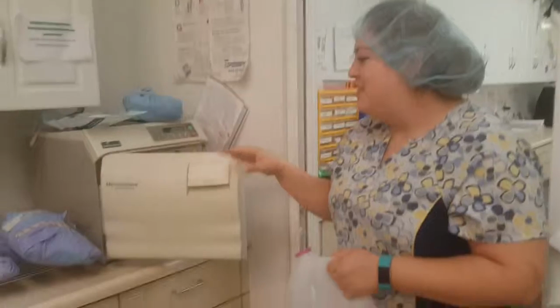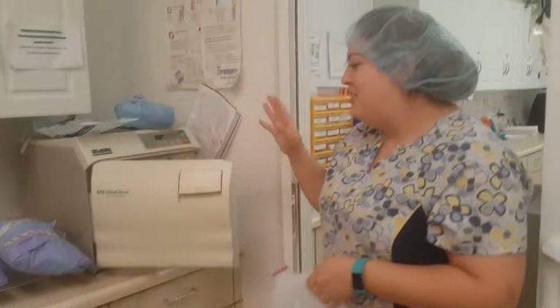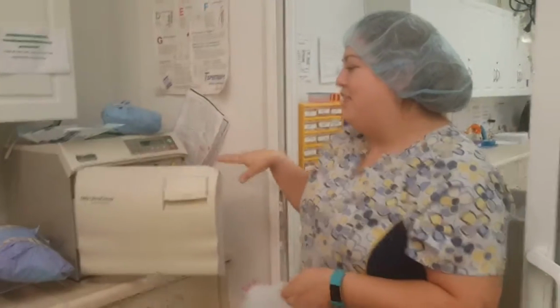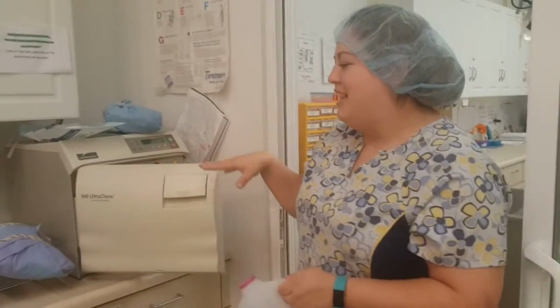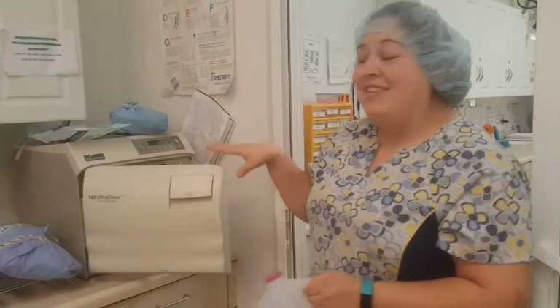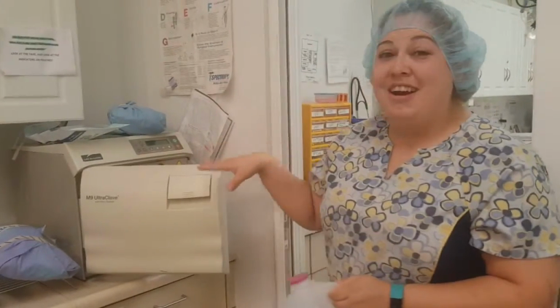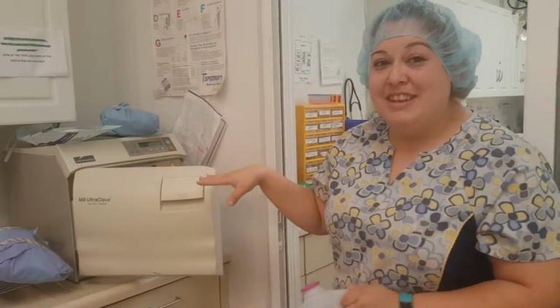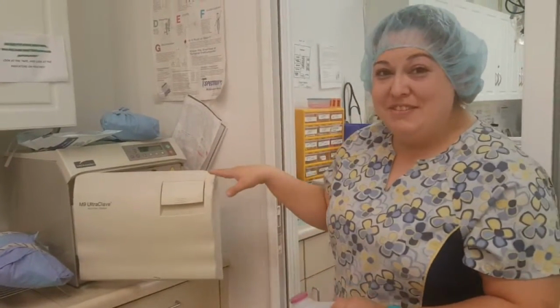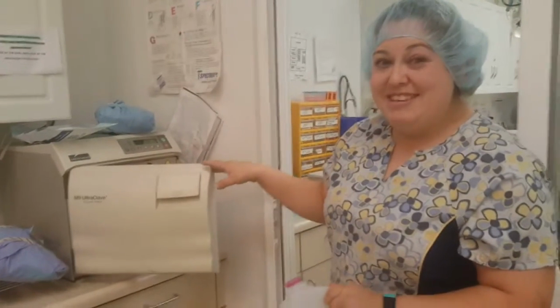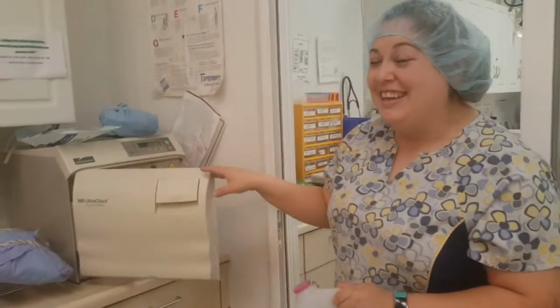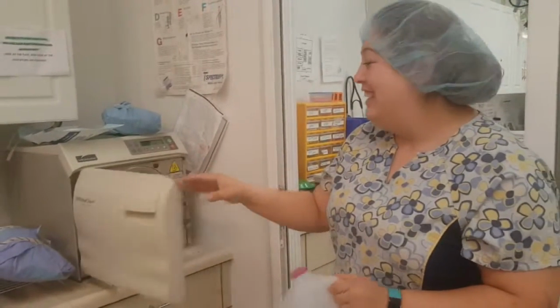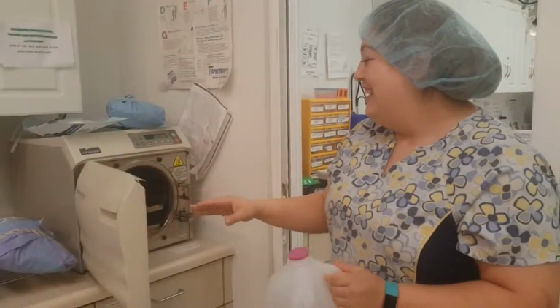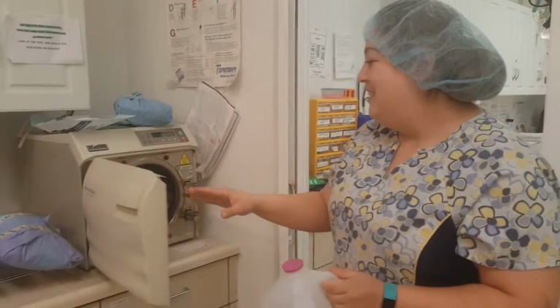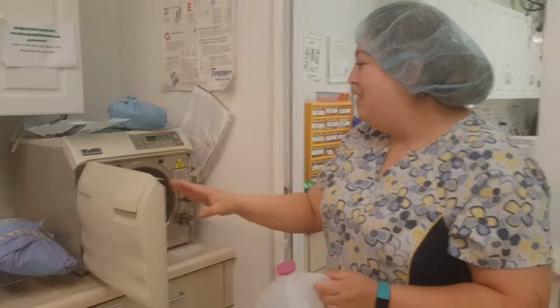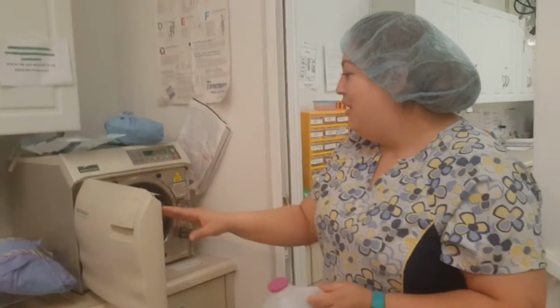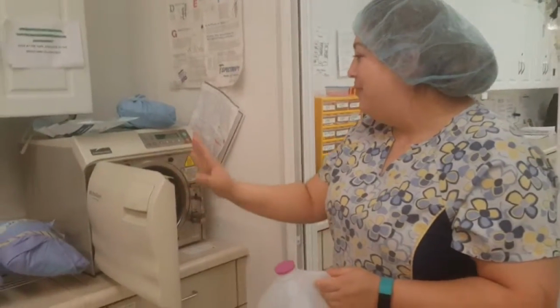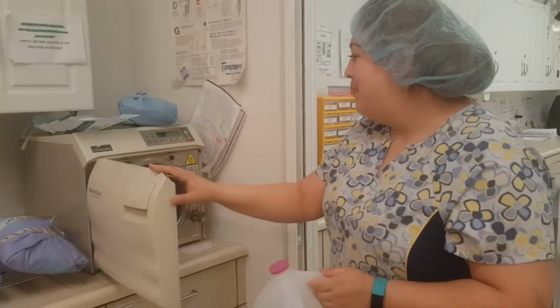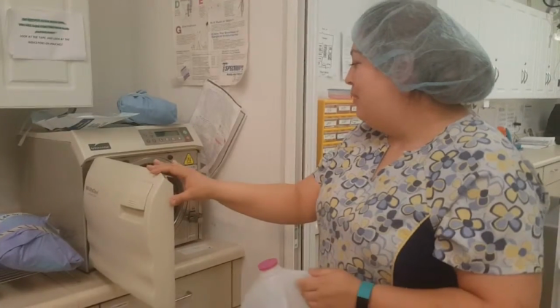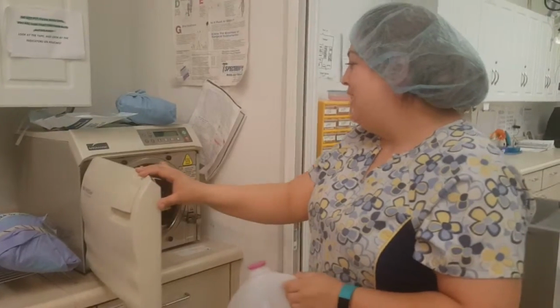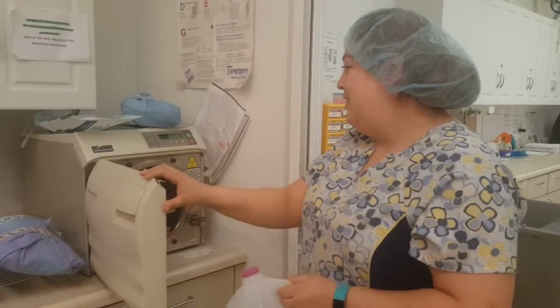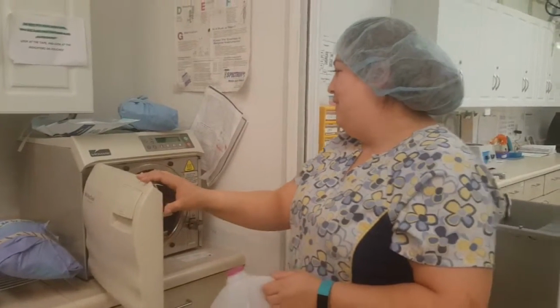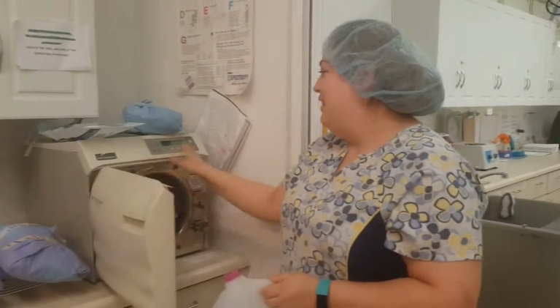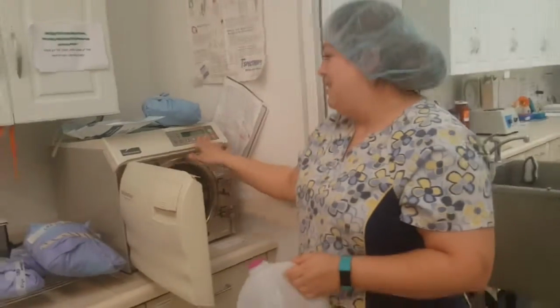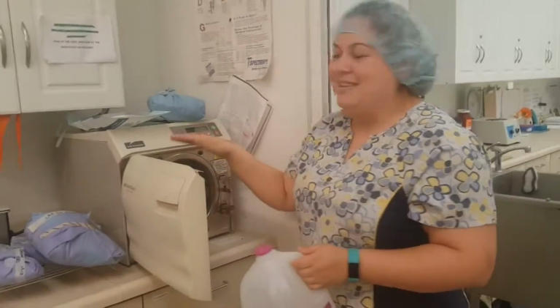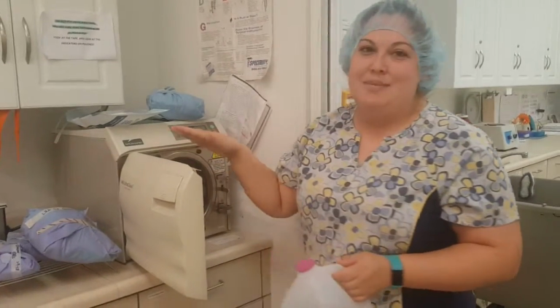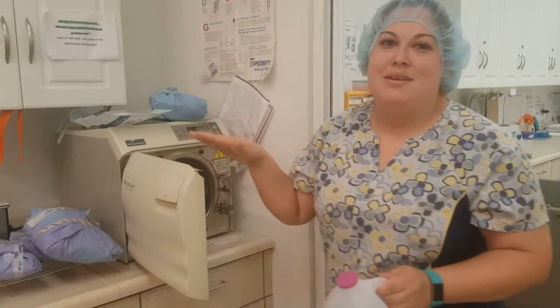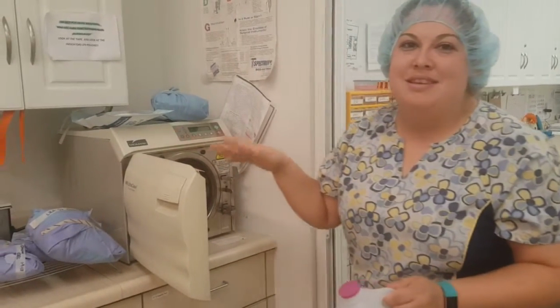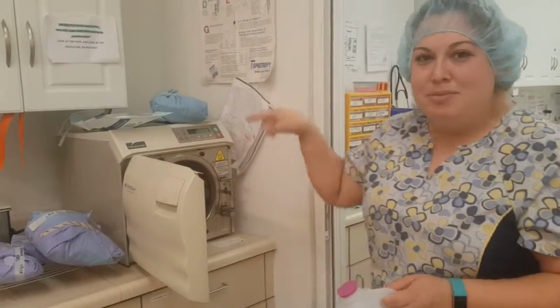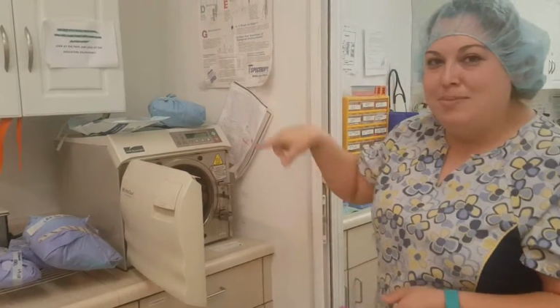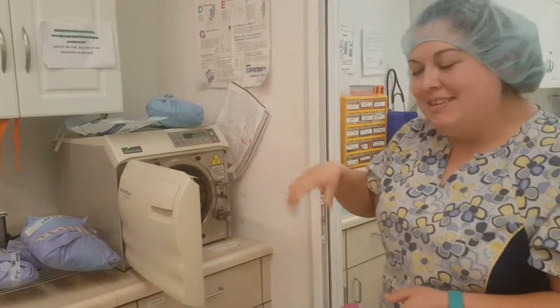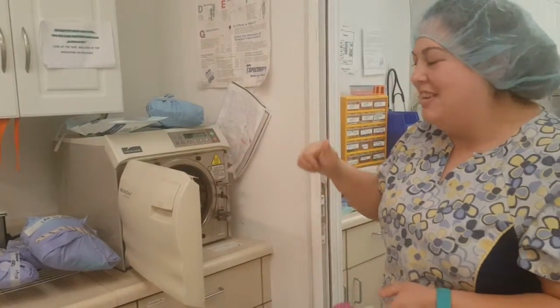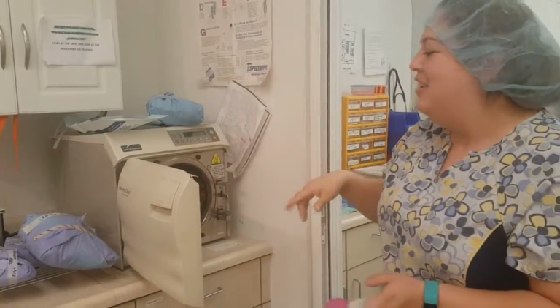I'm going to show you how to use an autoclave today. We have one of the nice automatic ones — just push some buttons and you're good to go.